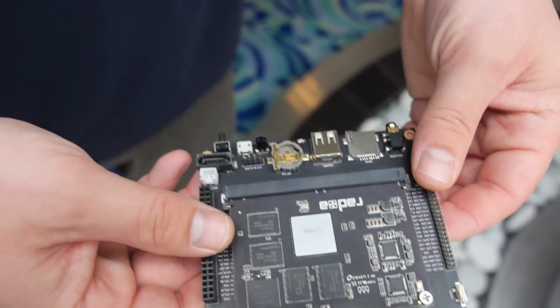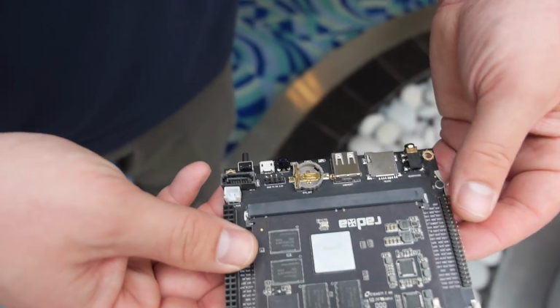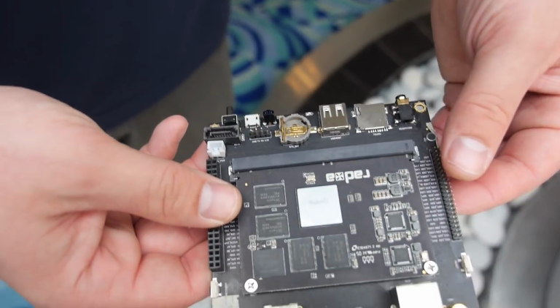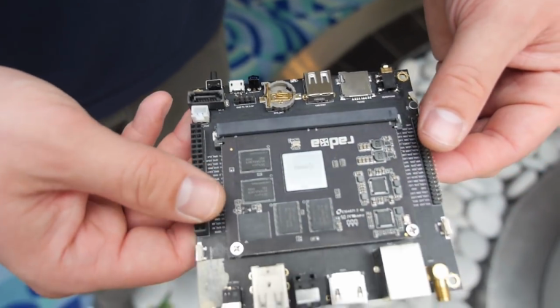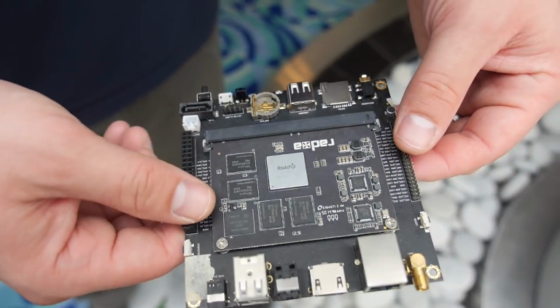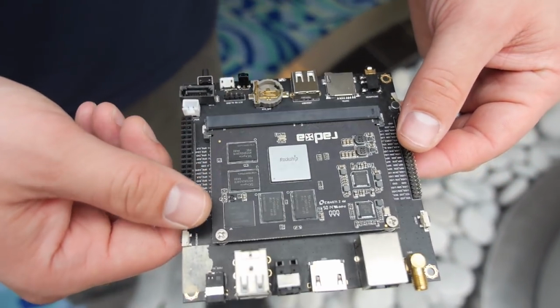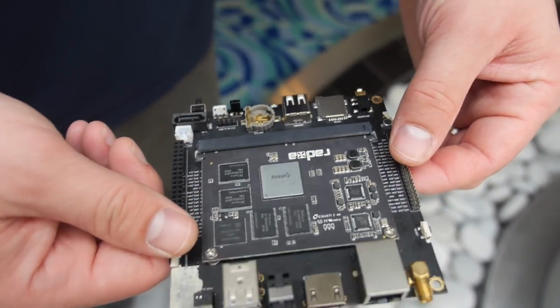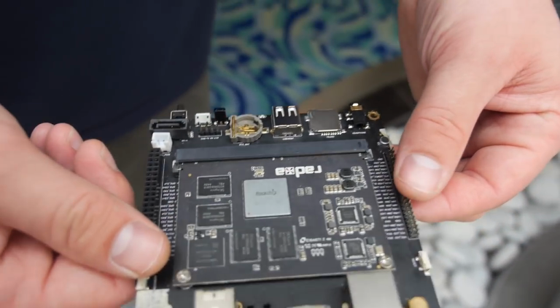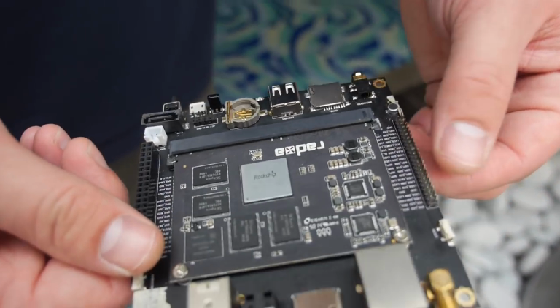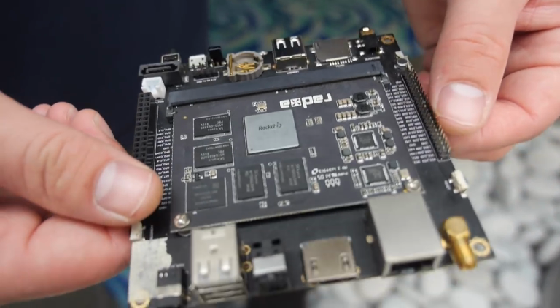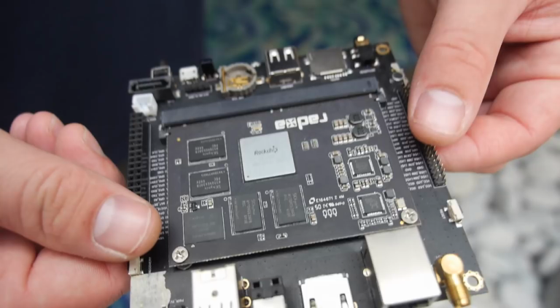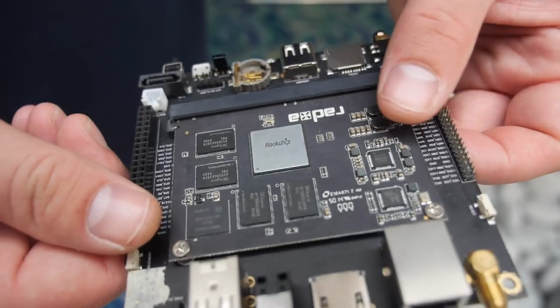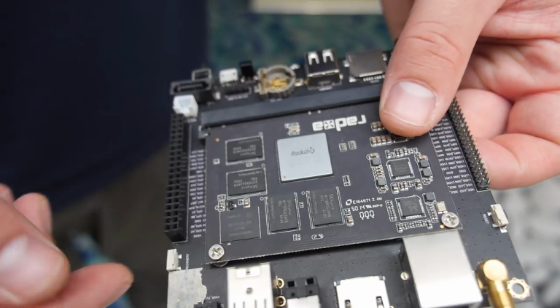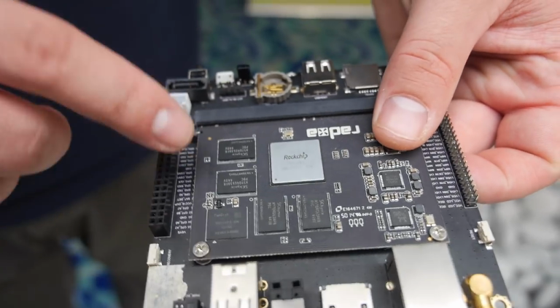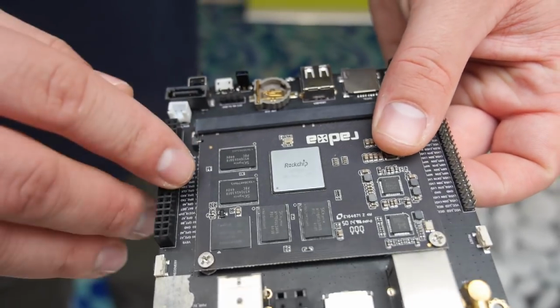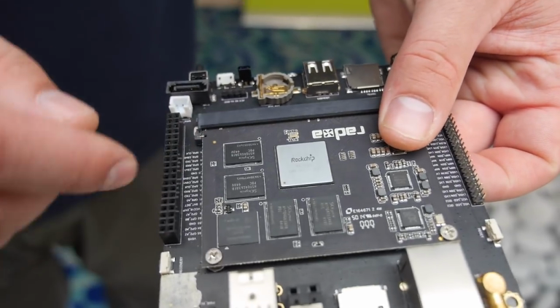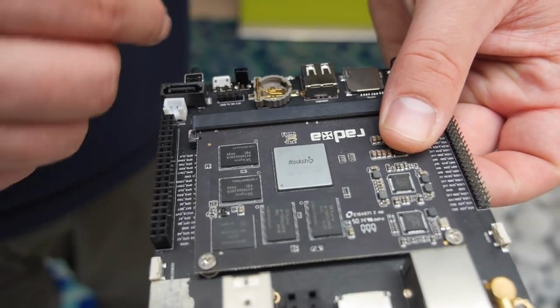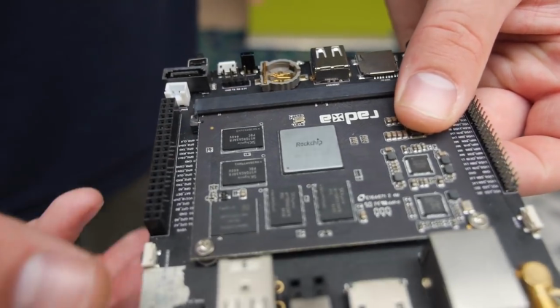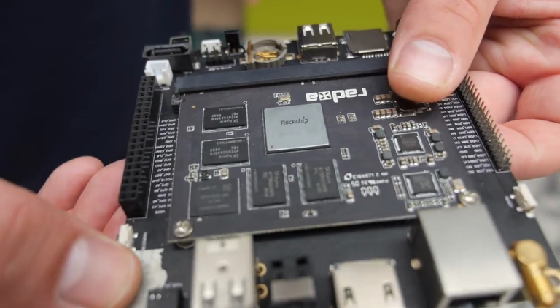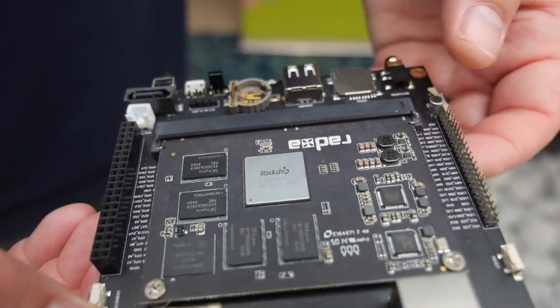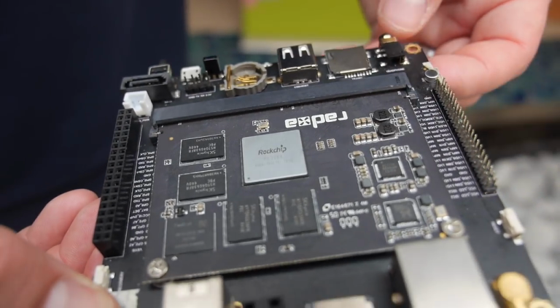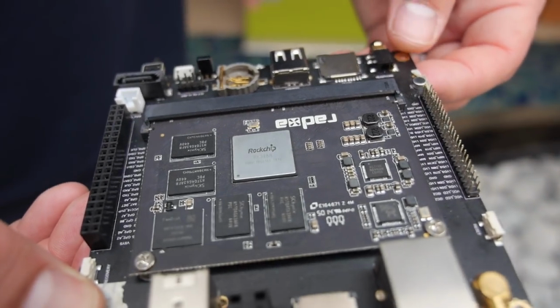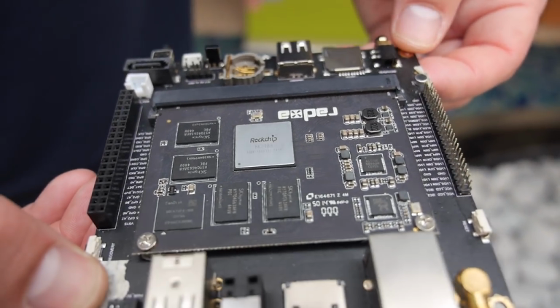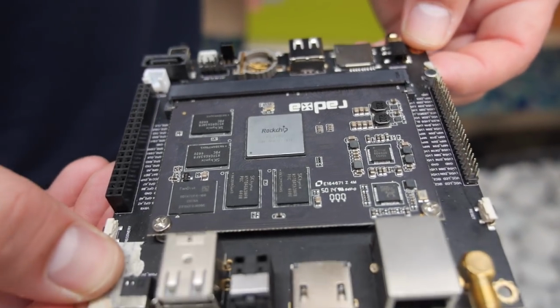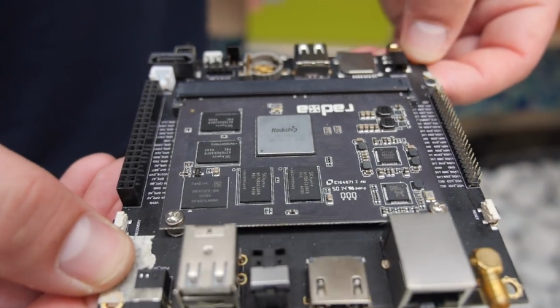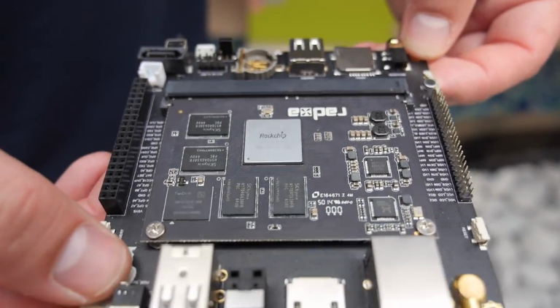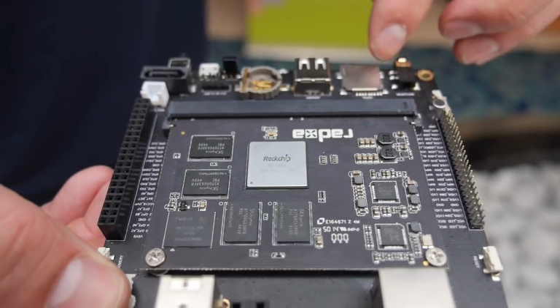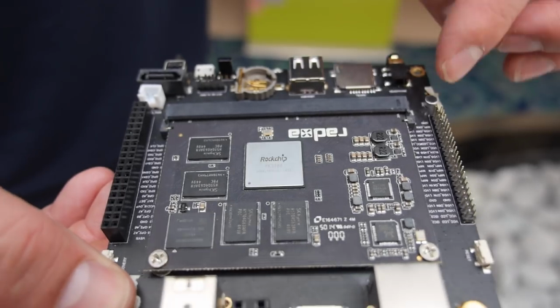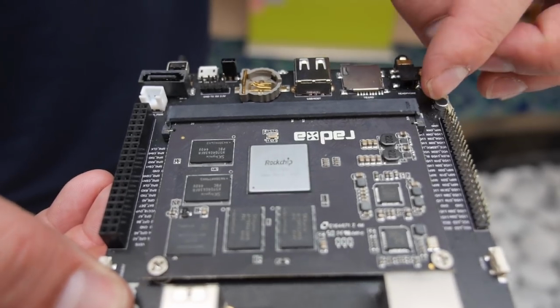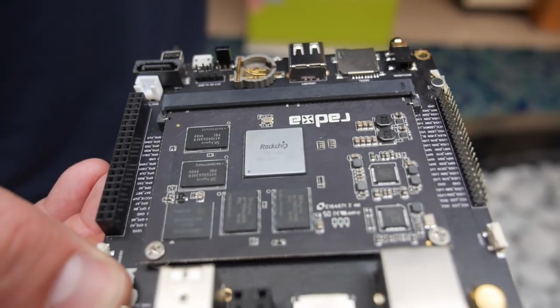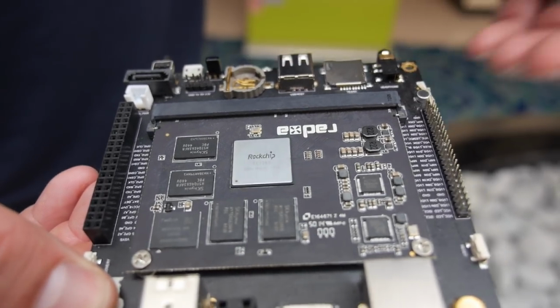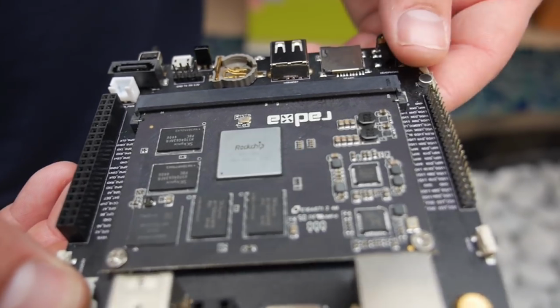There is no USB 3 on this platform. This is still a pre-production unit — they had to make some wire mods. I'm told that the audio doesn't work, which is a problem, but everything else works.